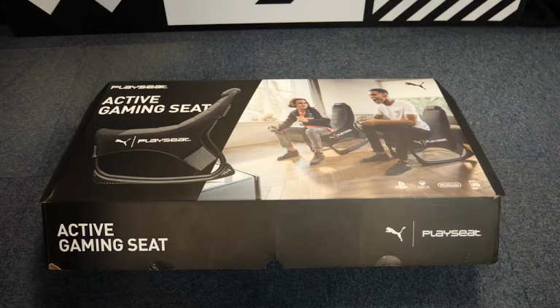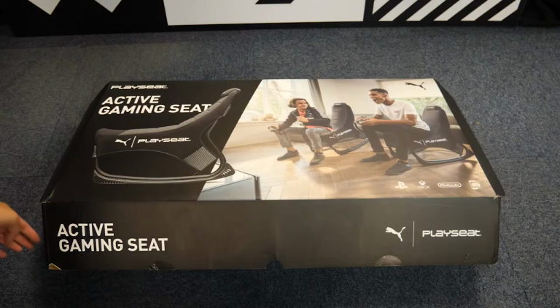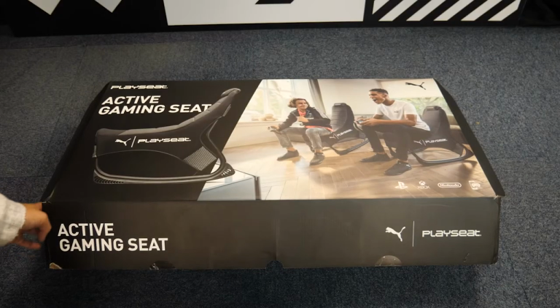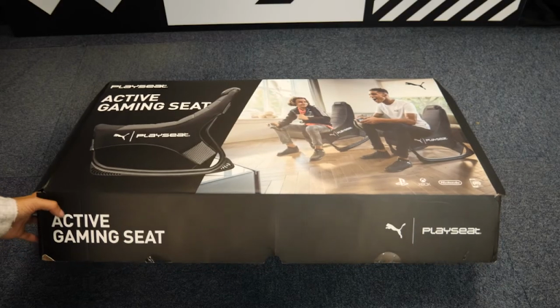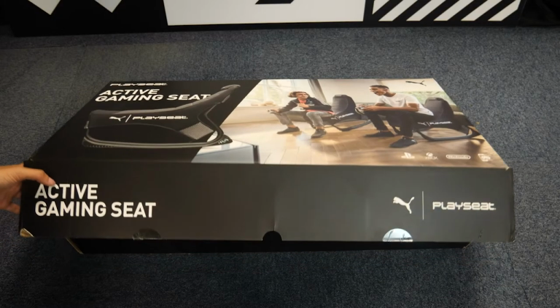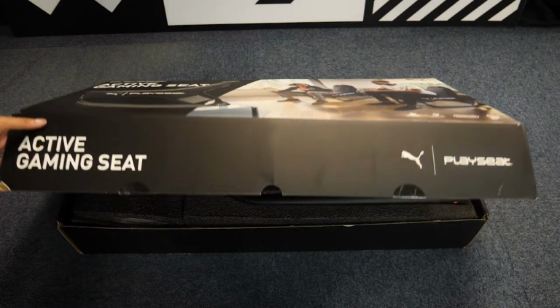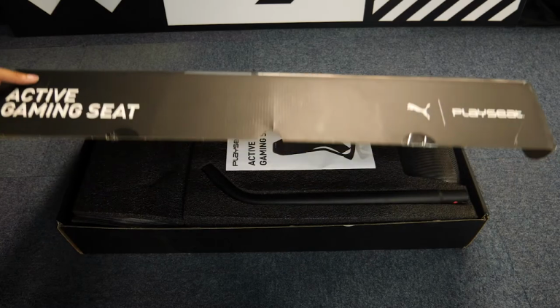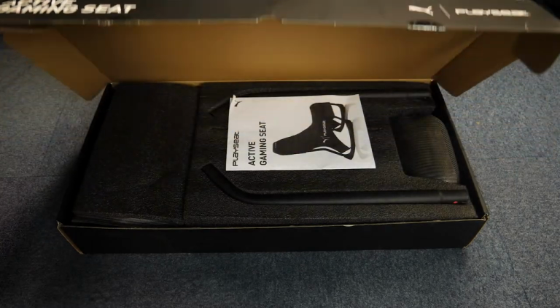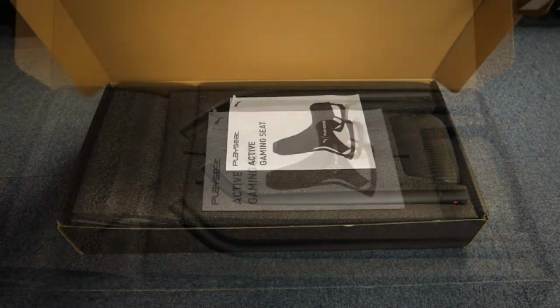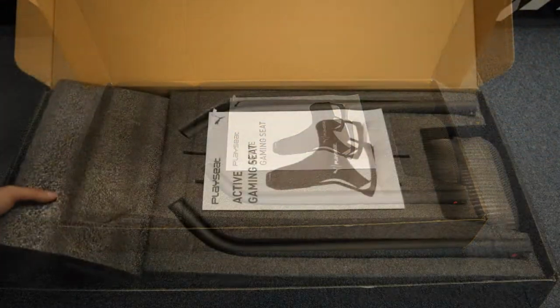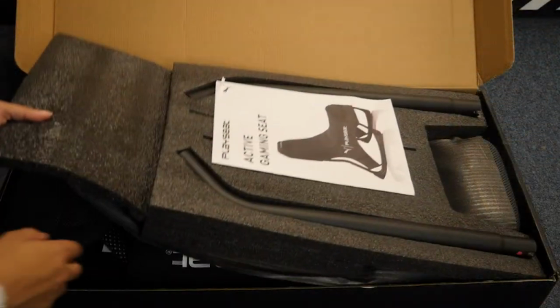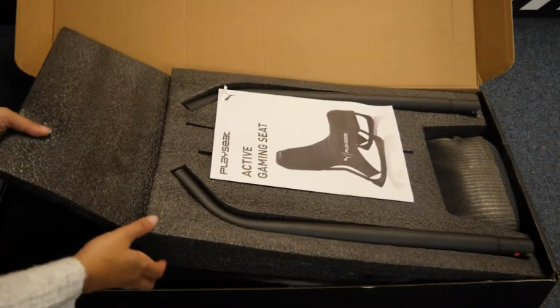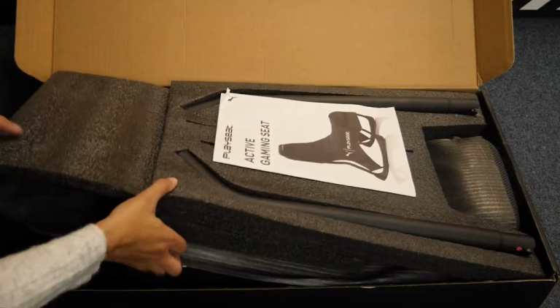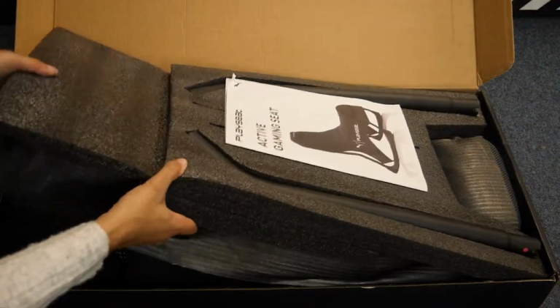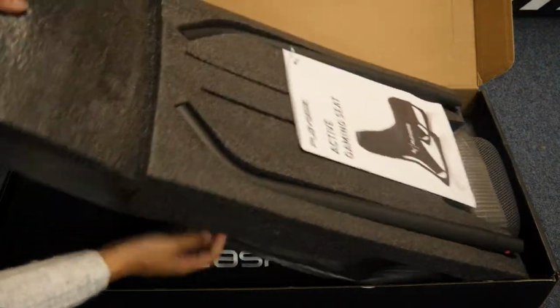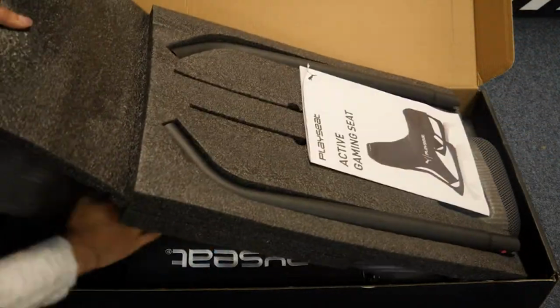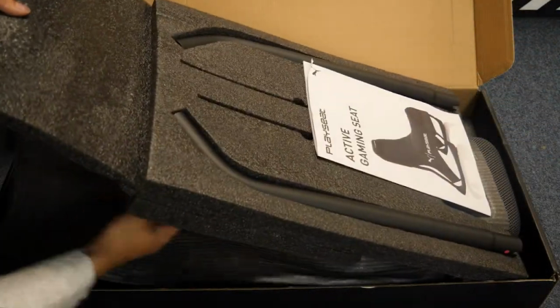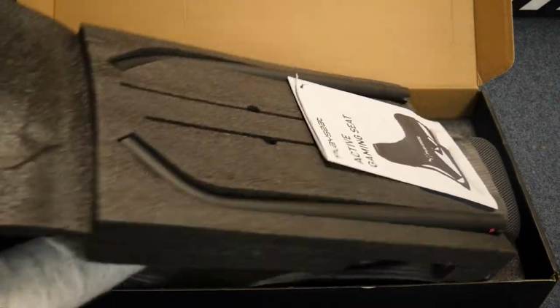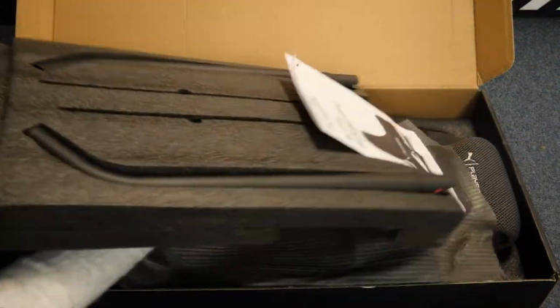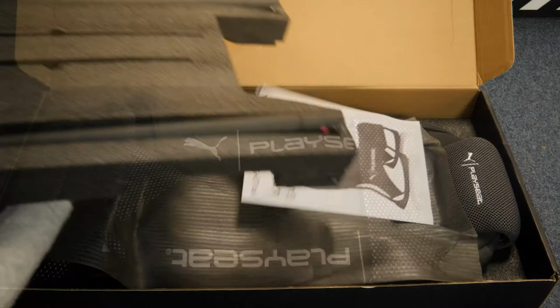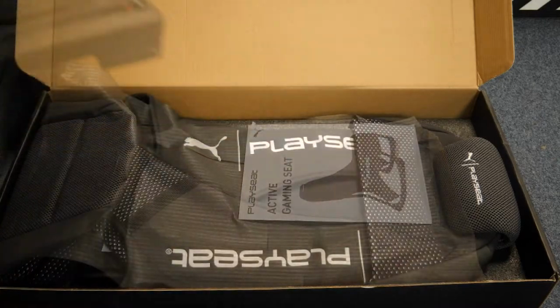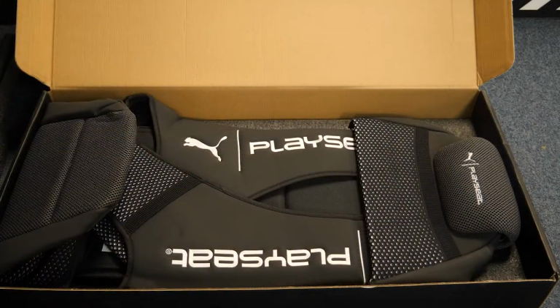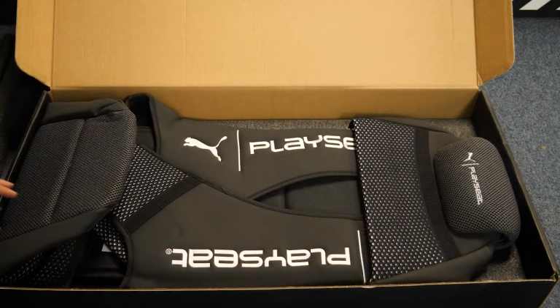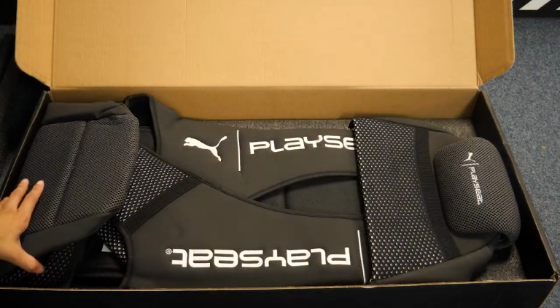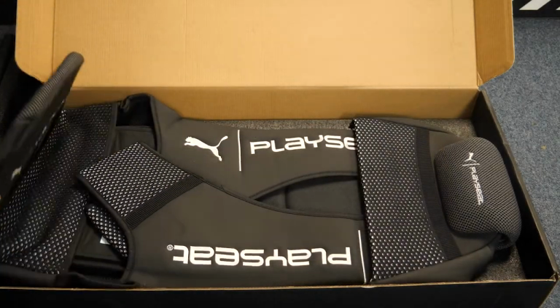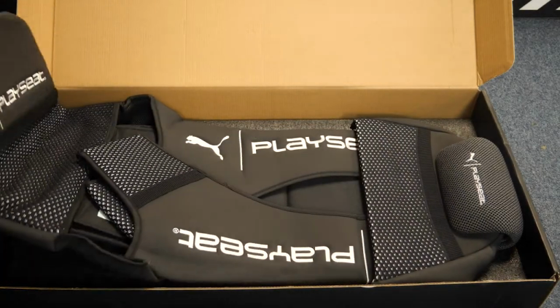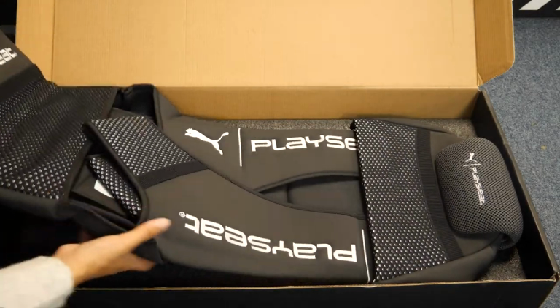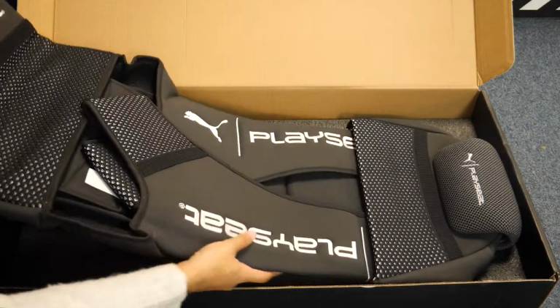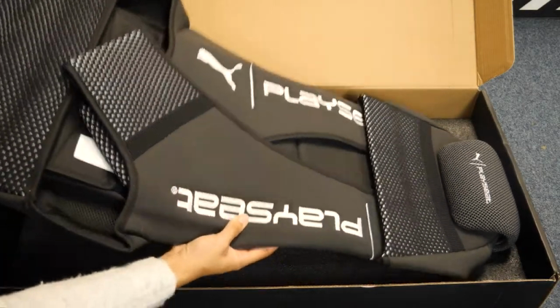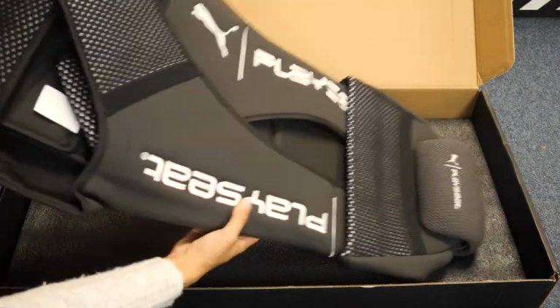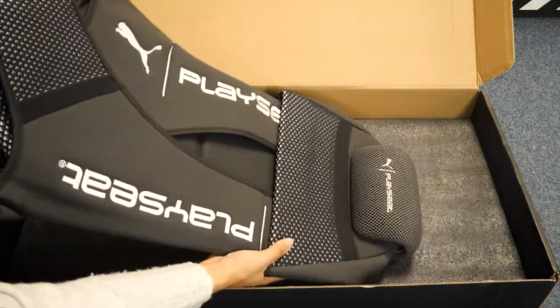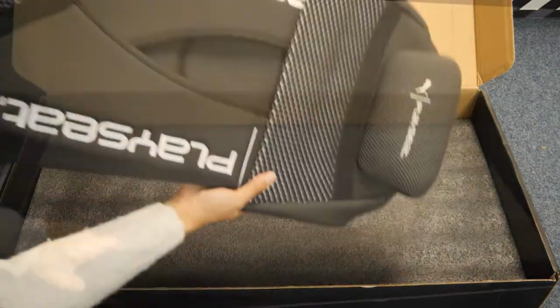Before we begin with the review, let's see what's in the box. First we have the handy user manual, then the back parts of the body, the cushioned seat area, and finally the legs.